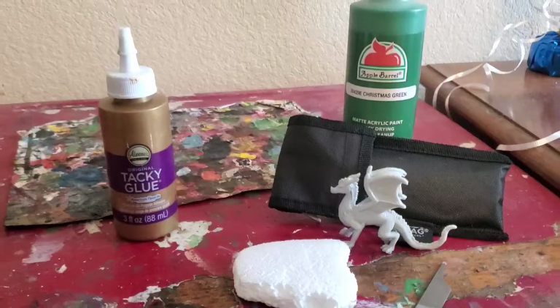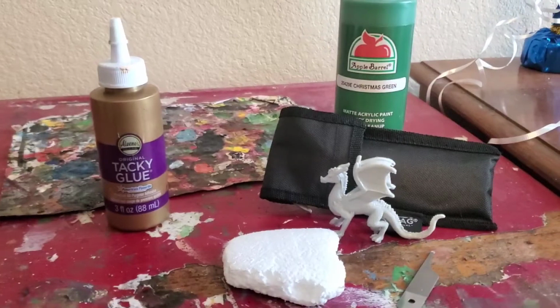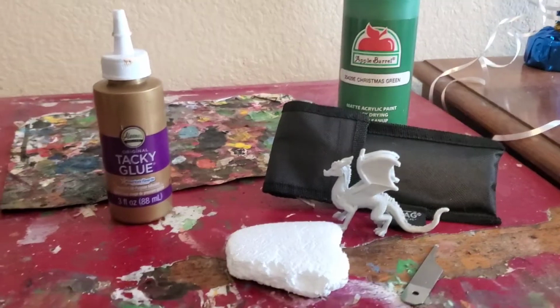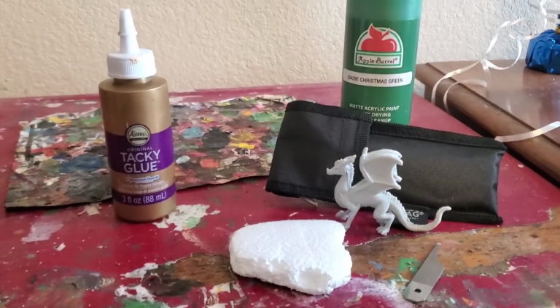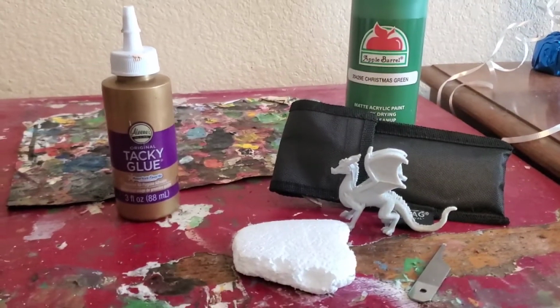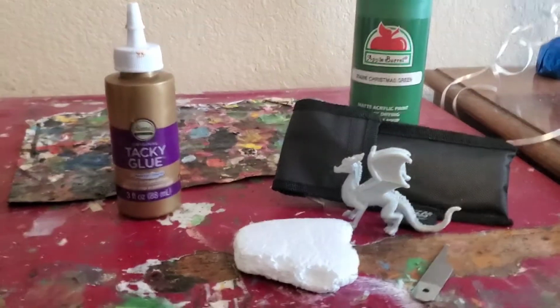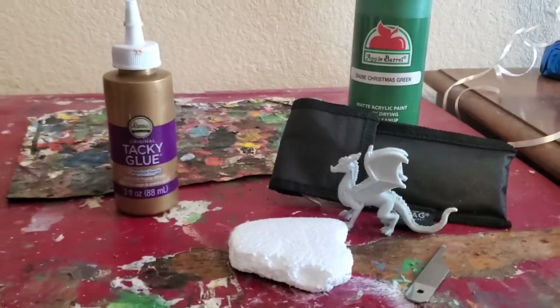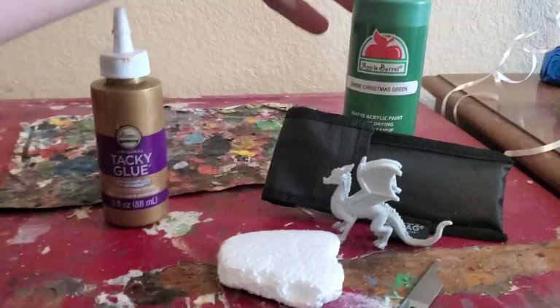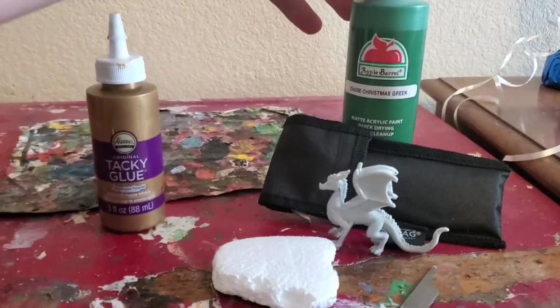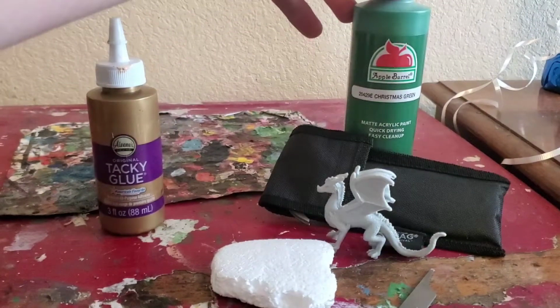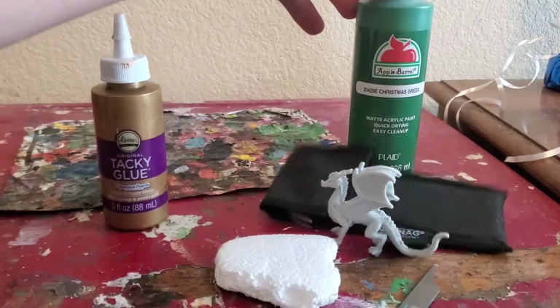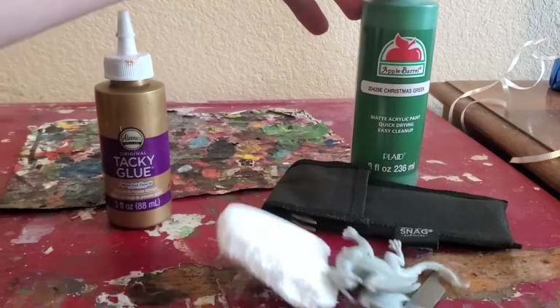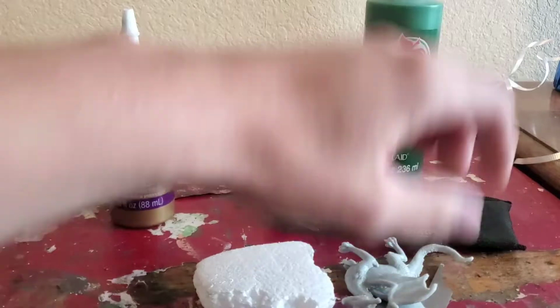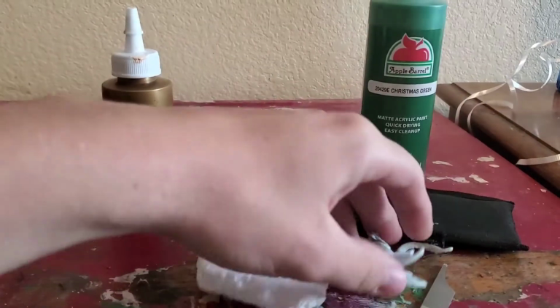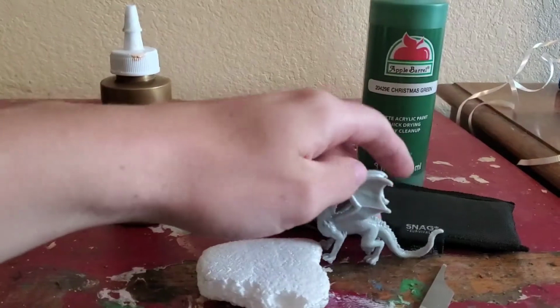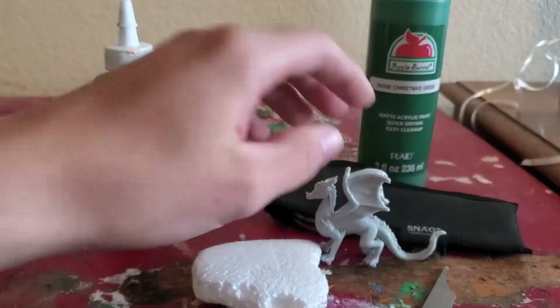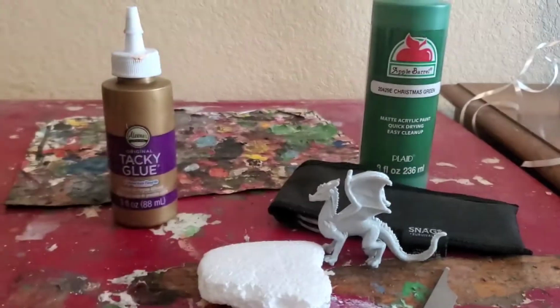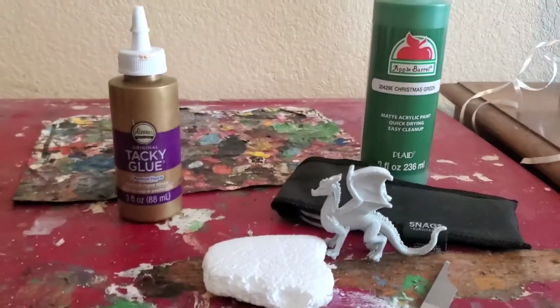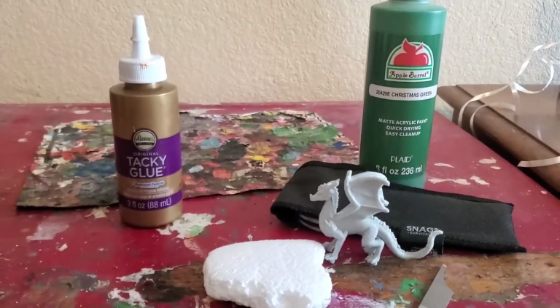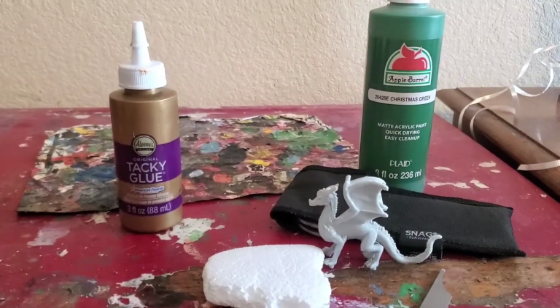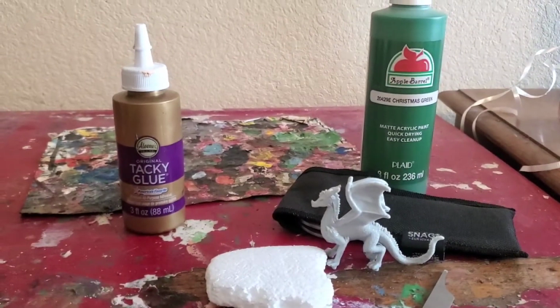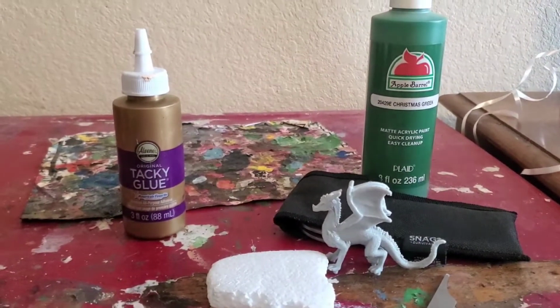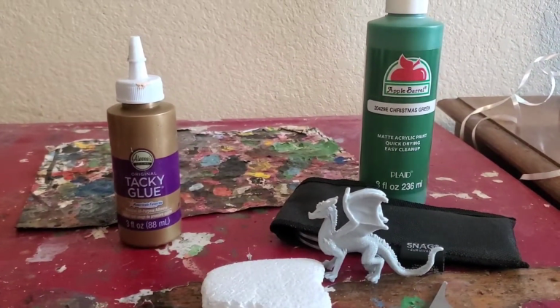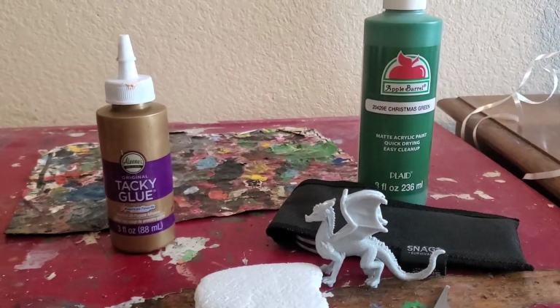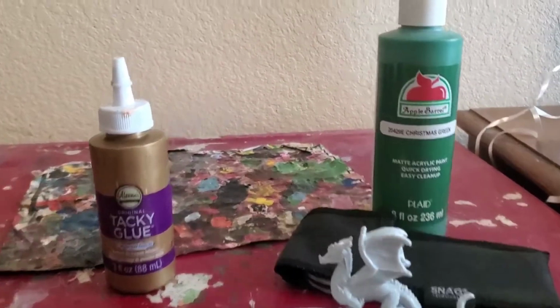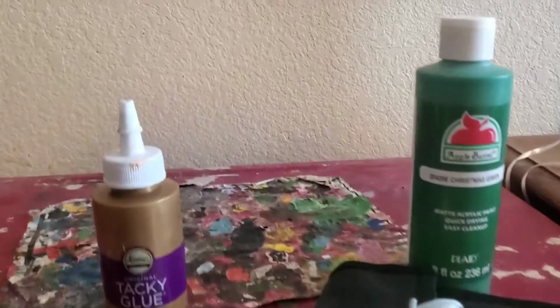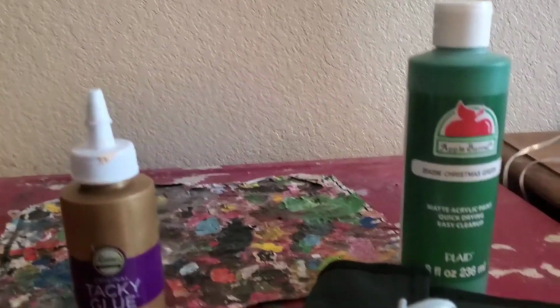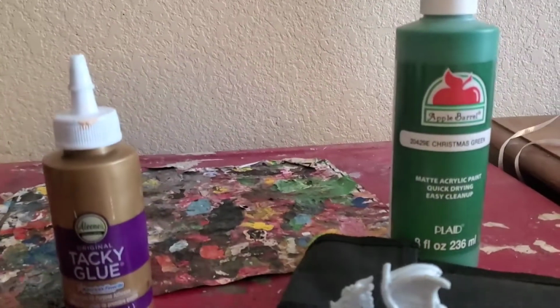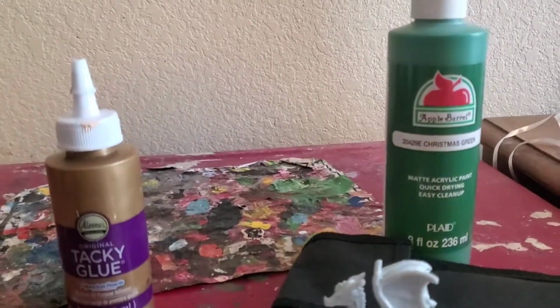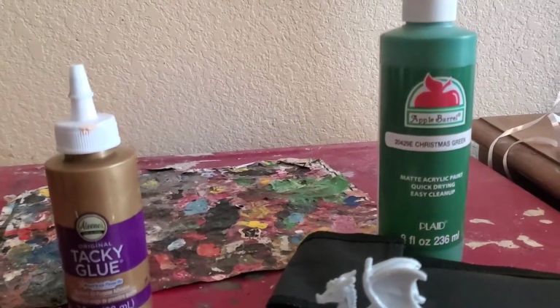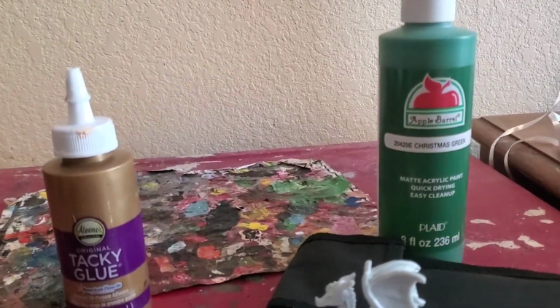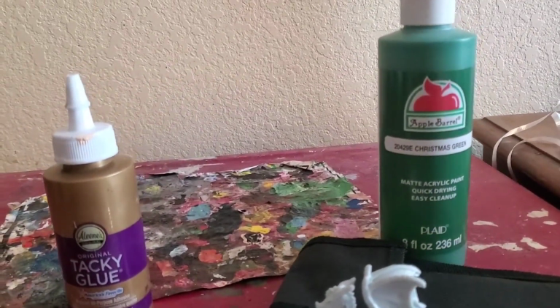Howdy internet! Today we will be talking about this Apple Barrel Christmas green paint because after that one fiasco I needed more green paint. A lot of people hated Apple Barrel and it's only $2.50, so I'm gonna see if they have any point.